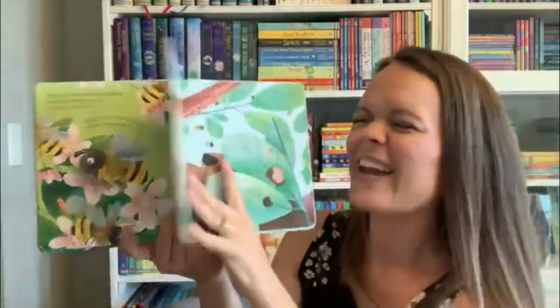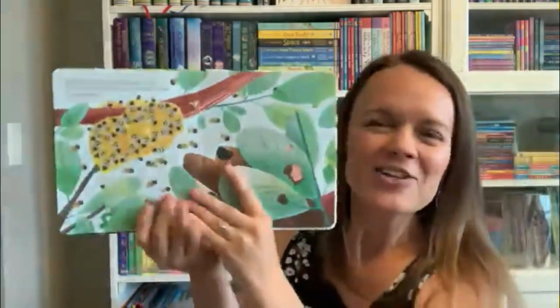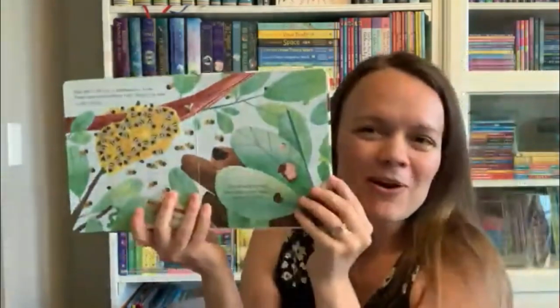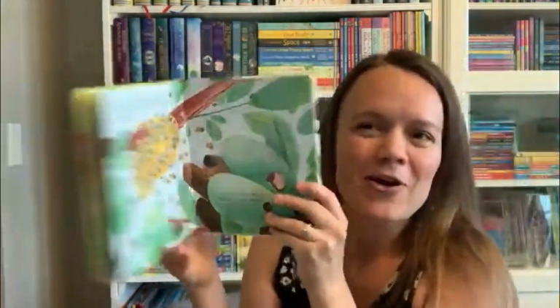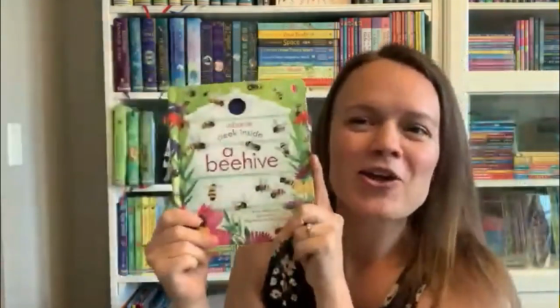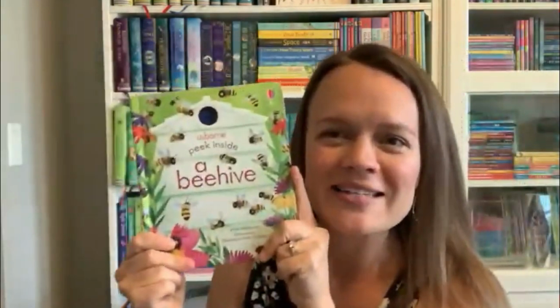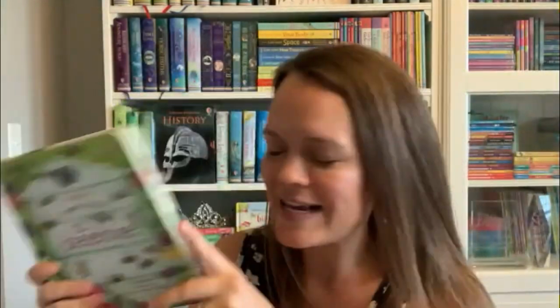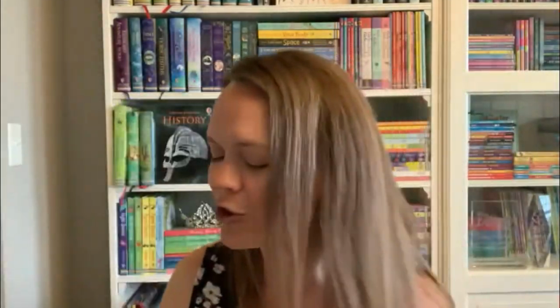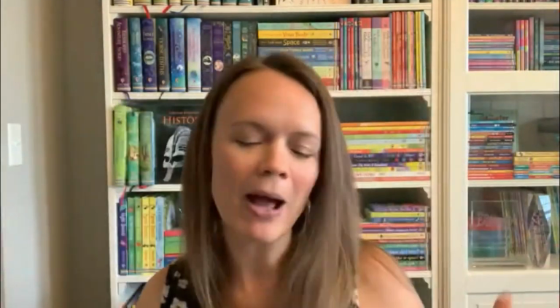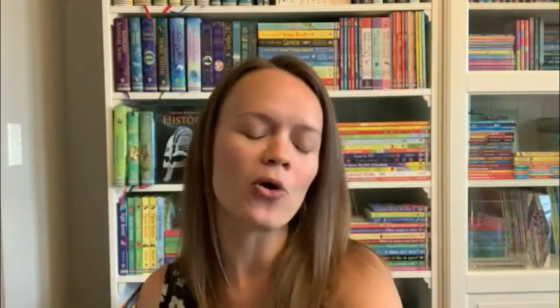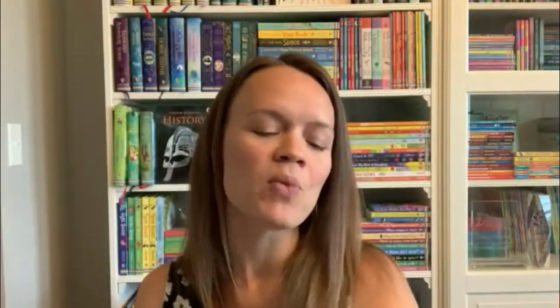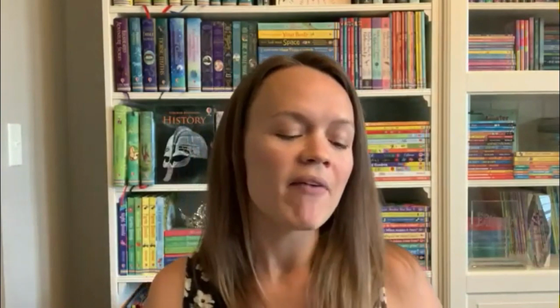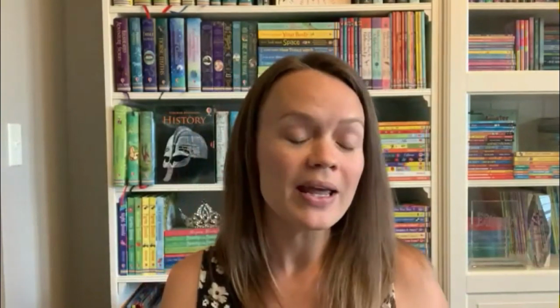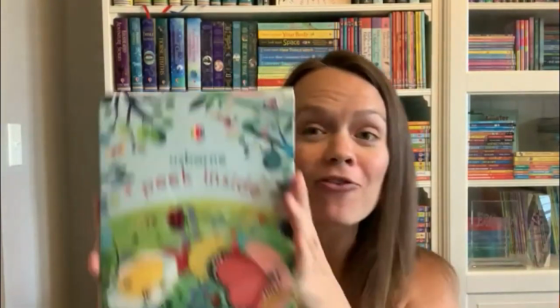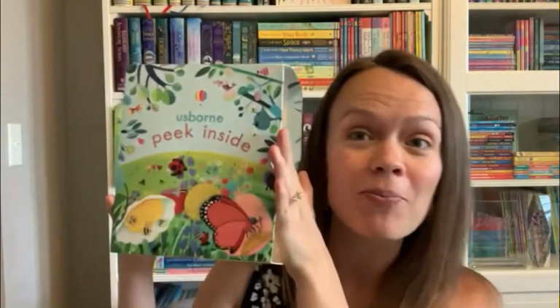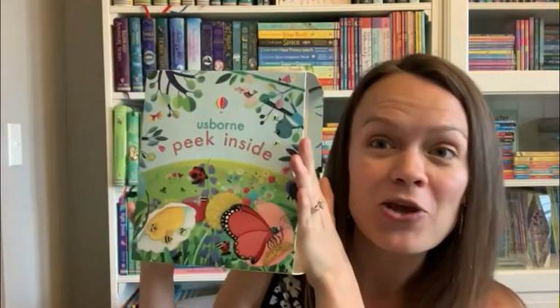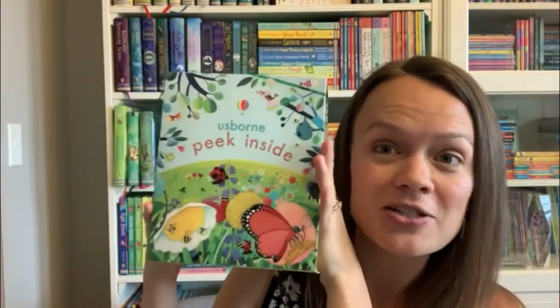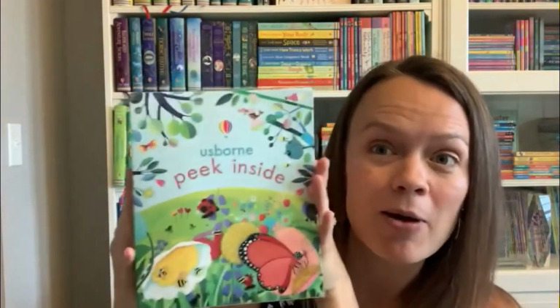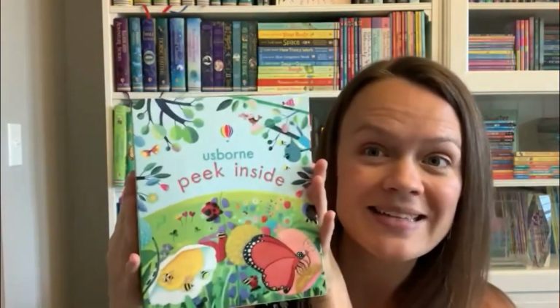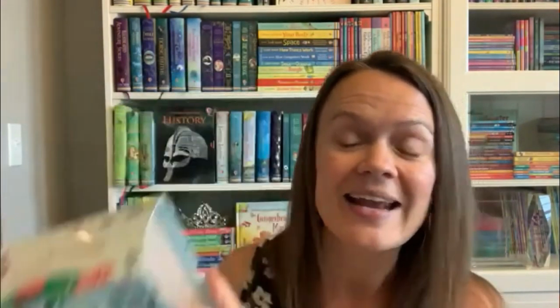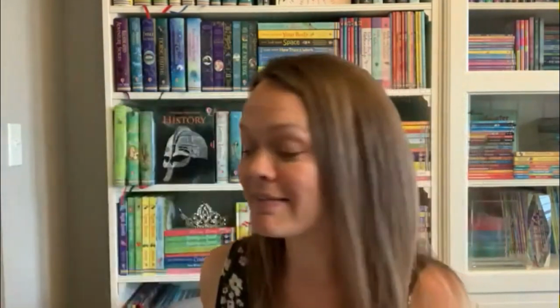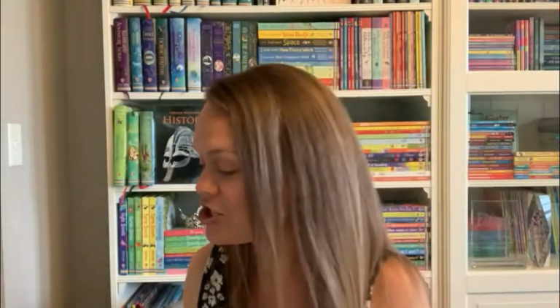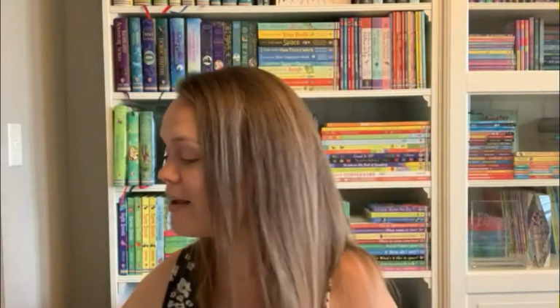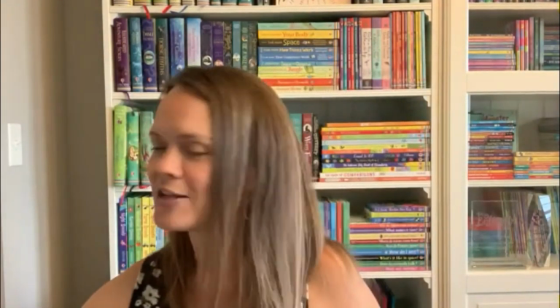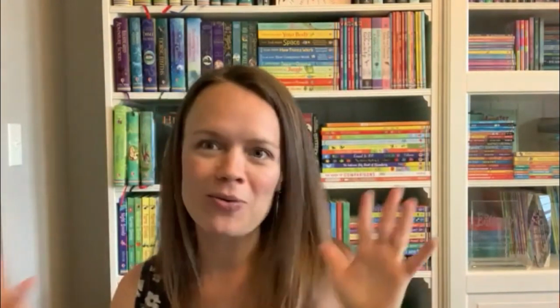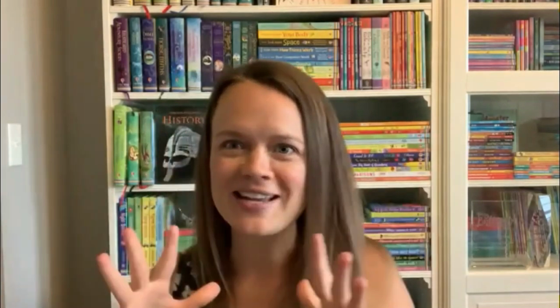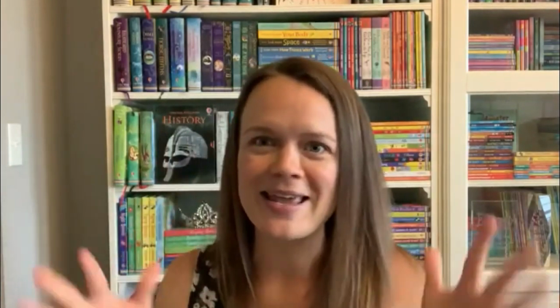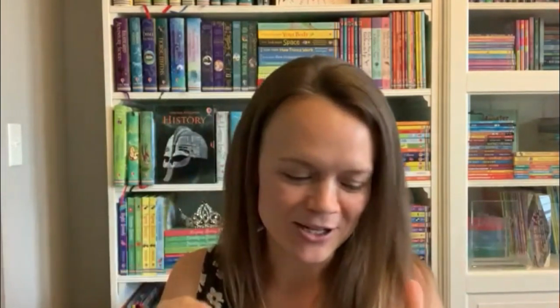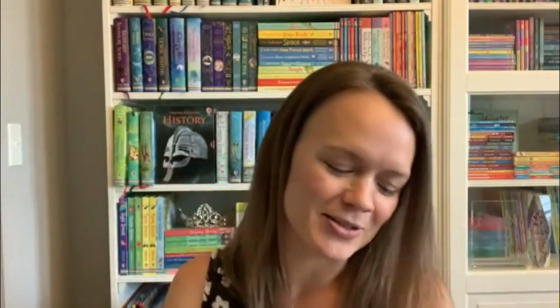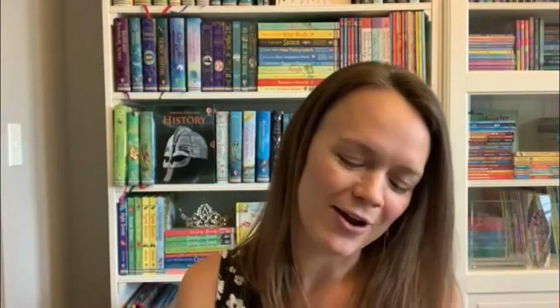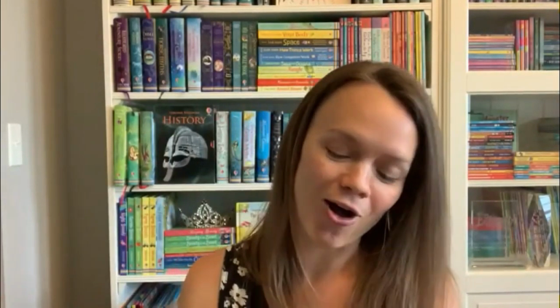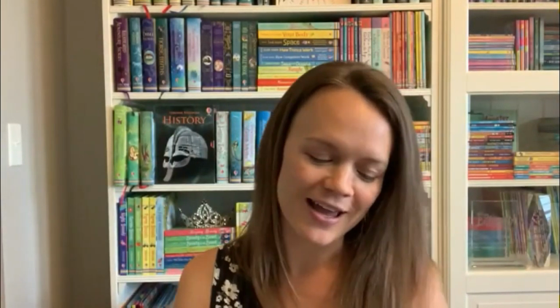It just sparks their curiosity as they learn about the world. If you want to get a lot for your money, you can also grab our Peek Inside collection — that's a great way to save money and get a bunch of those titles all together.